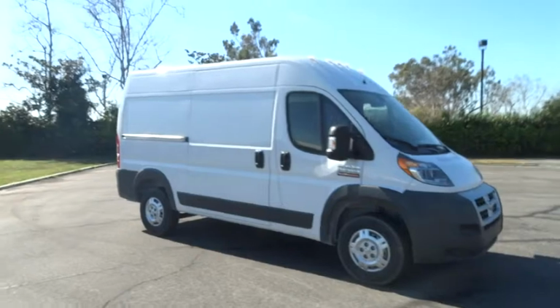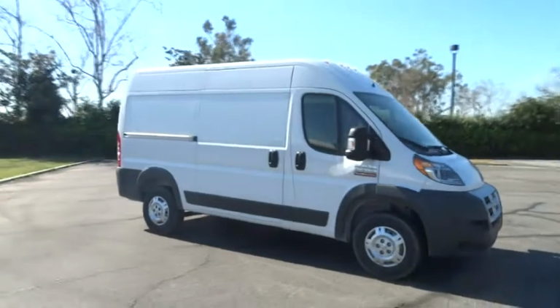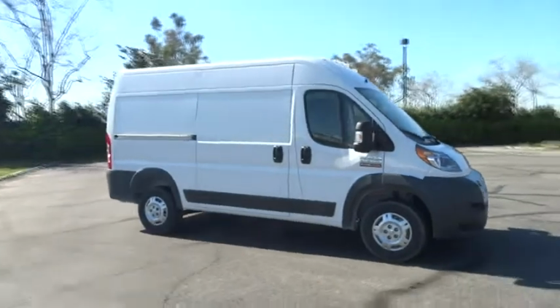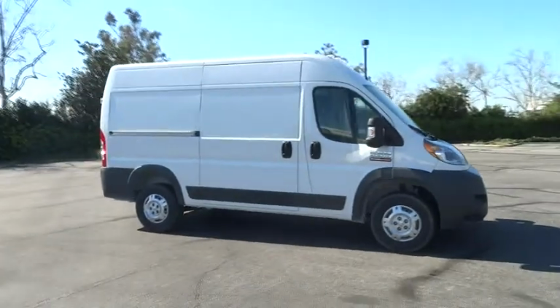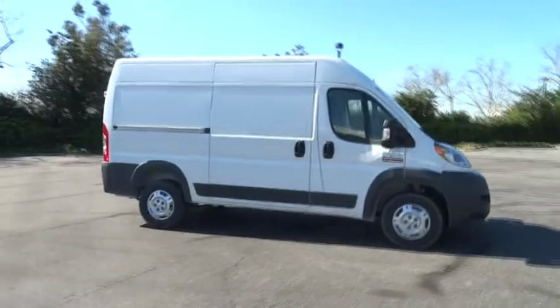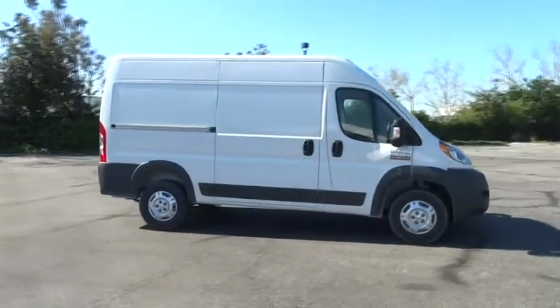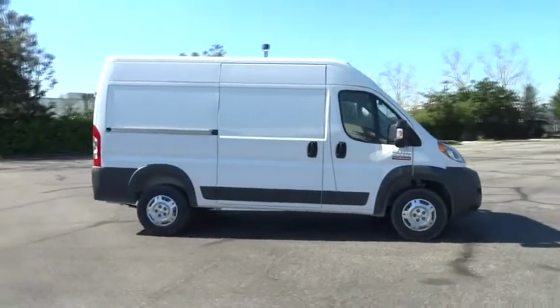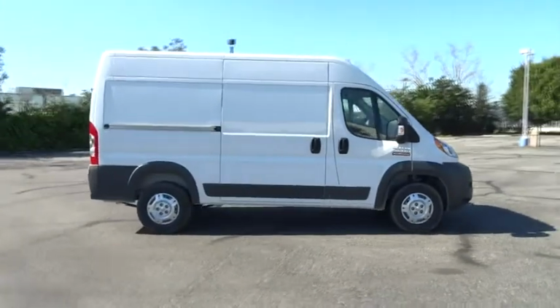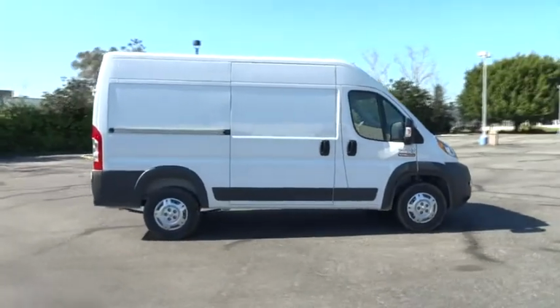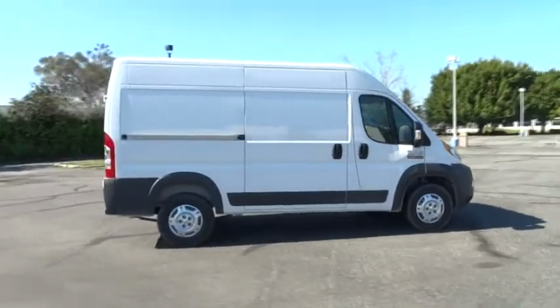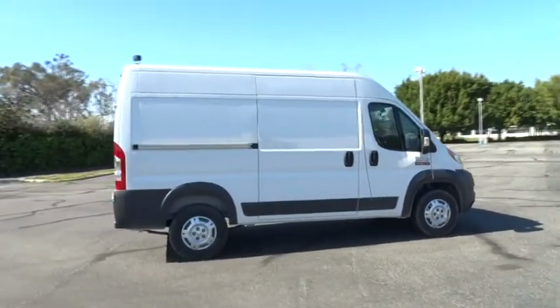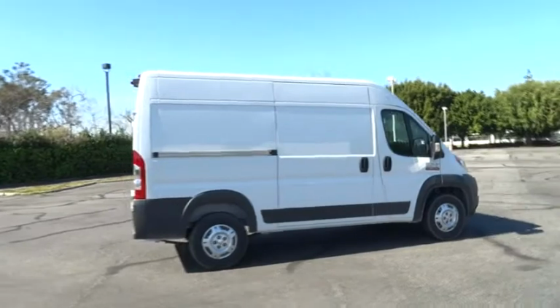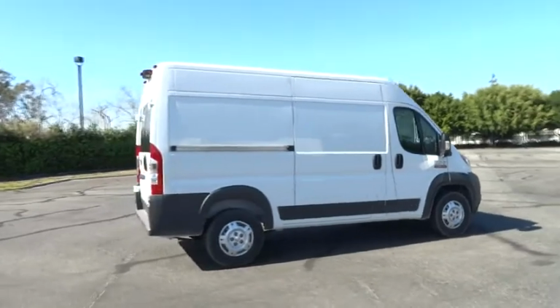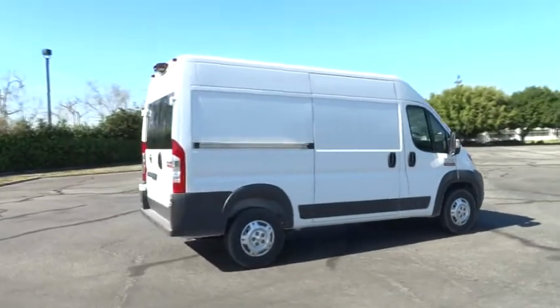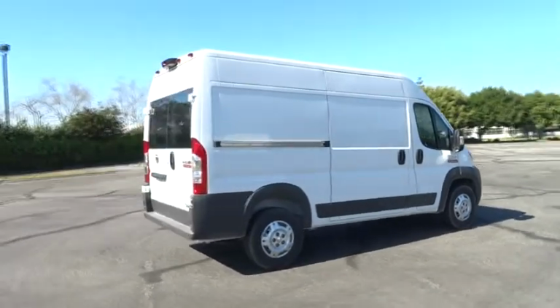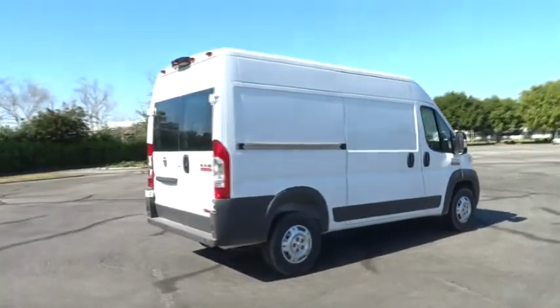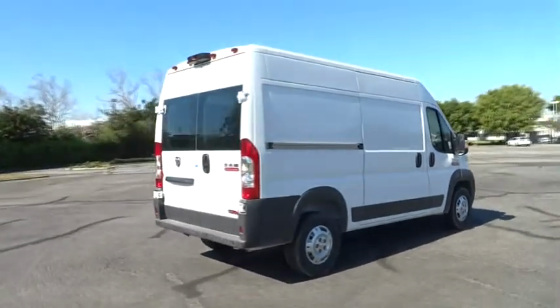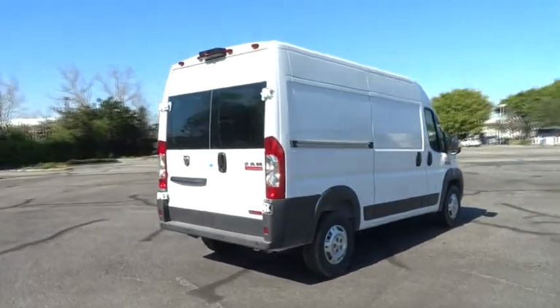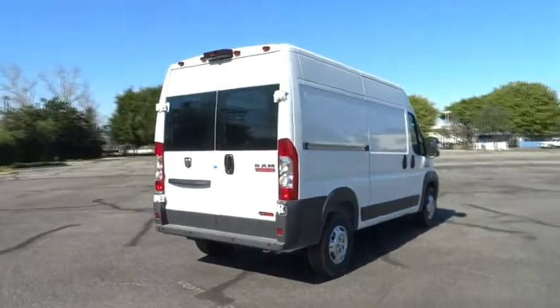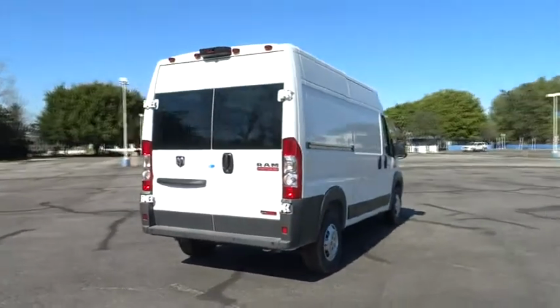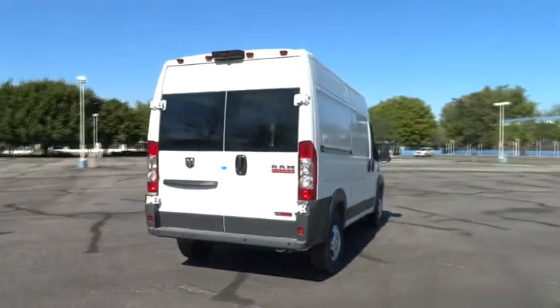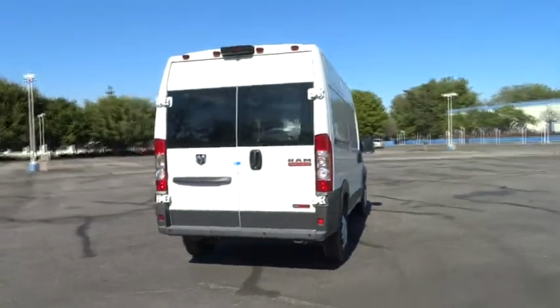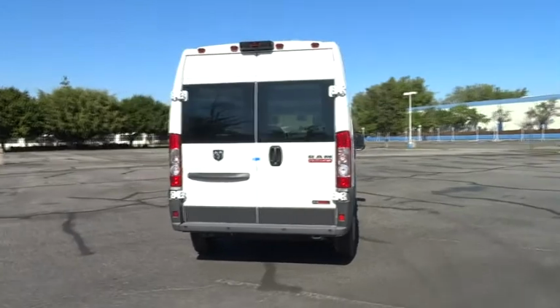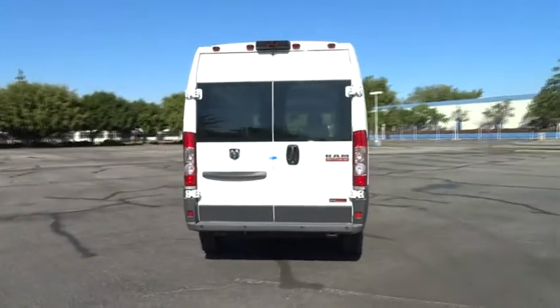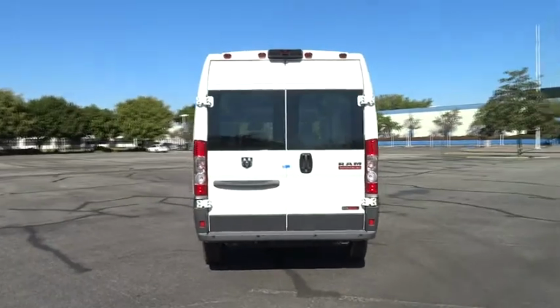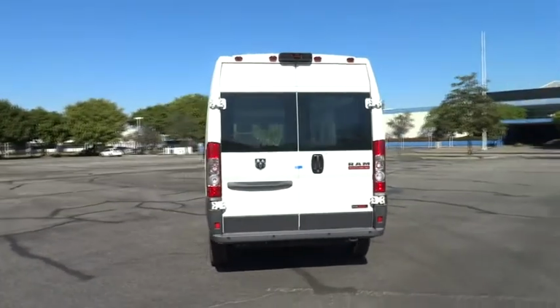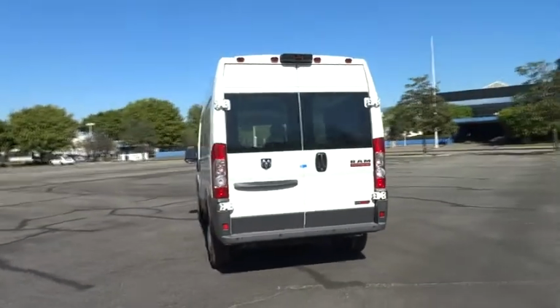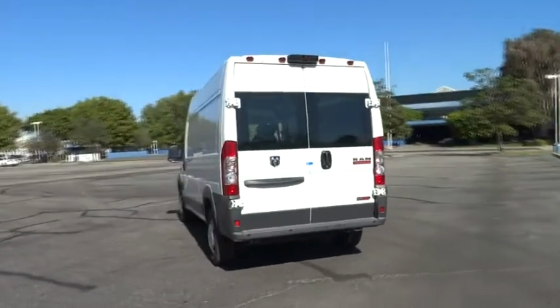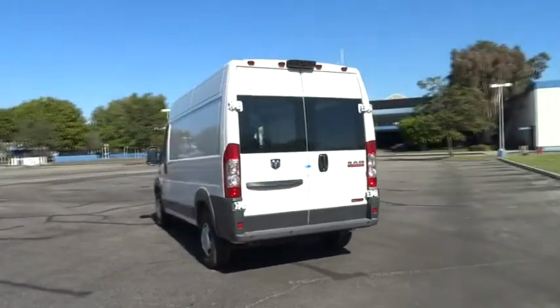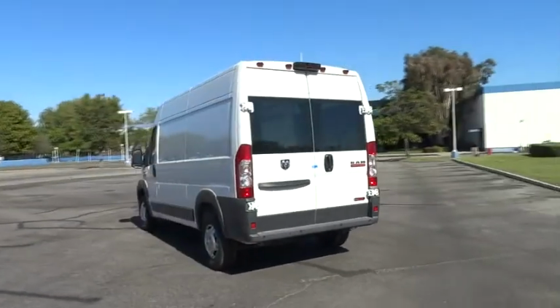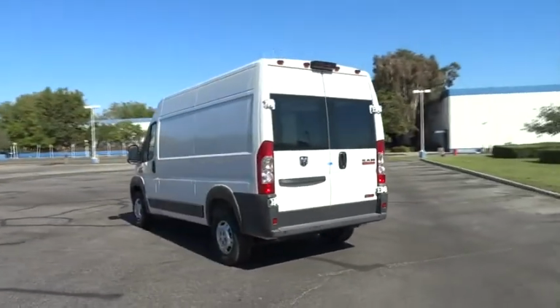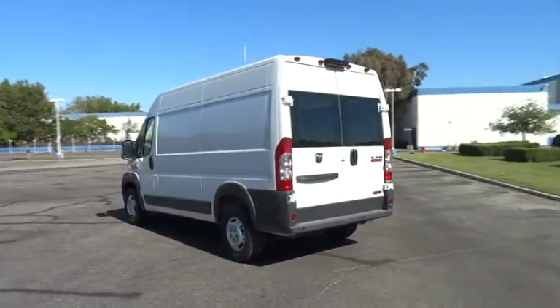2015 ProMaster. Ram ProMaster provides superior on-the-job performance while helping your business carry more to more places, and is priced below $40,000. Here are some of this vehicle's great options.